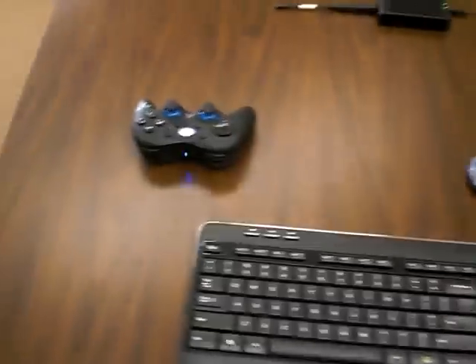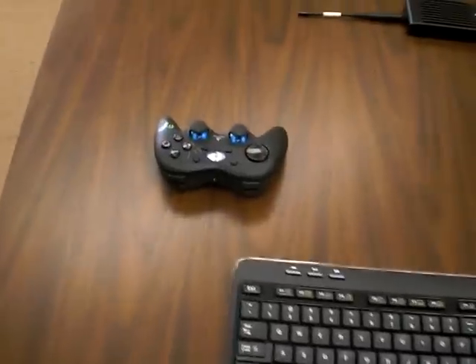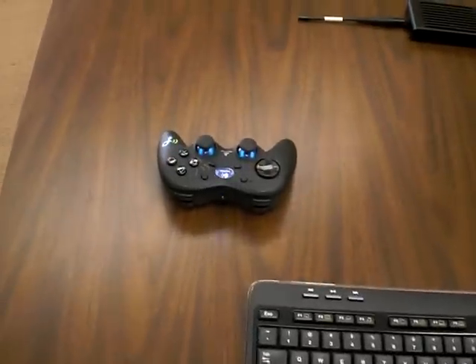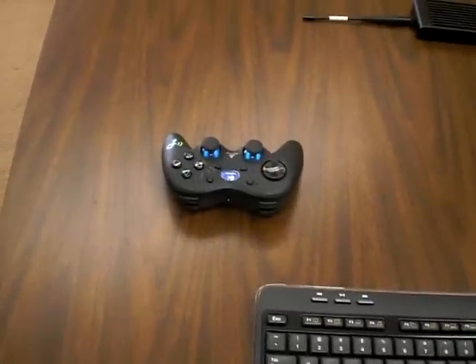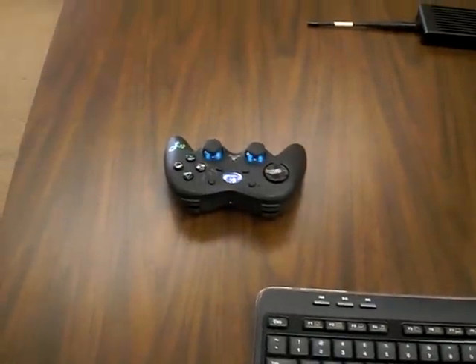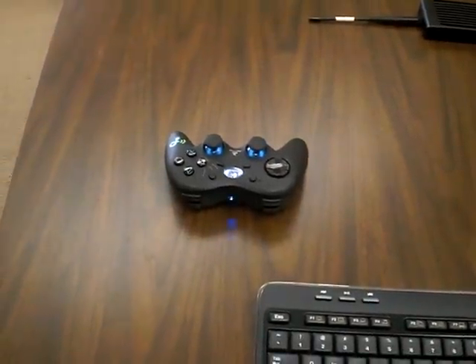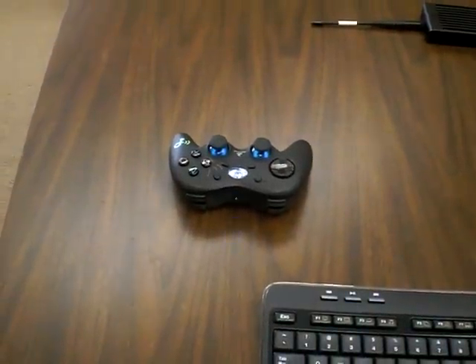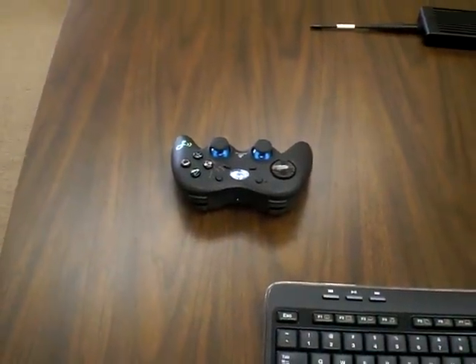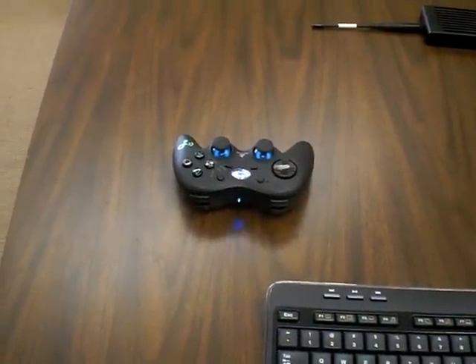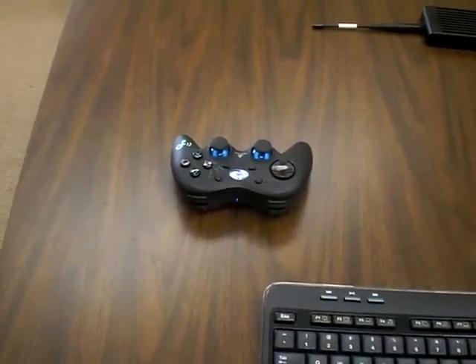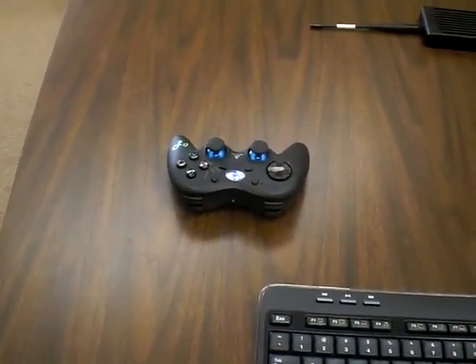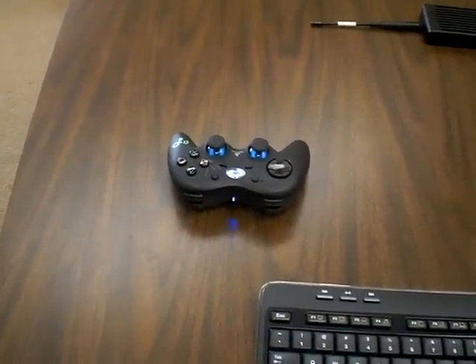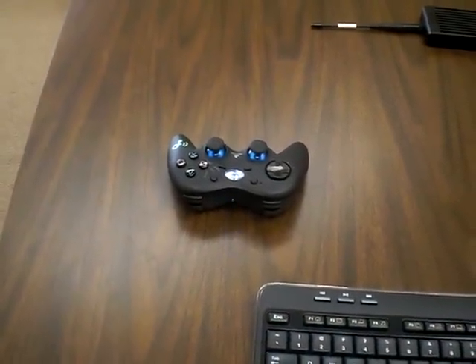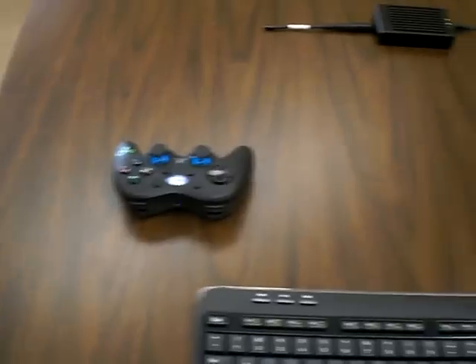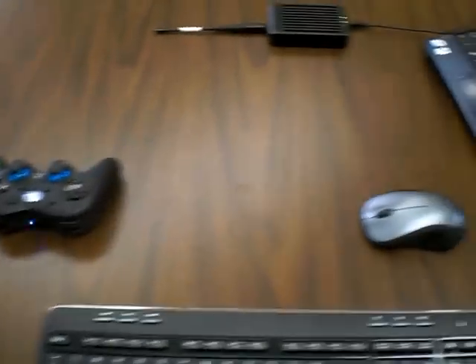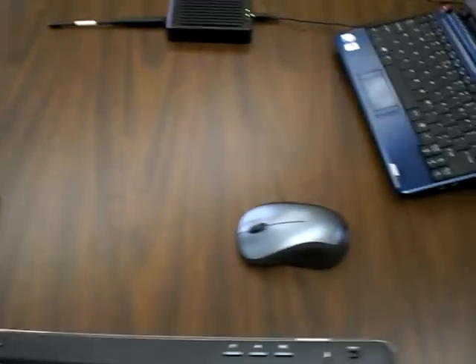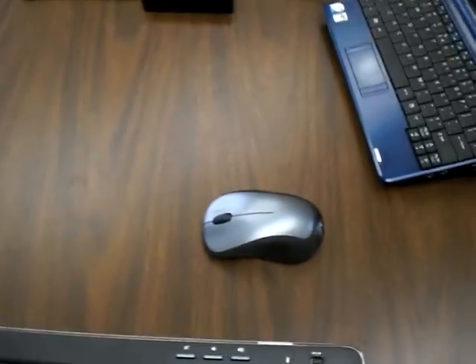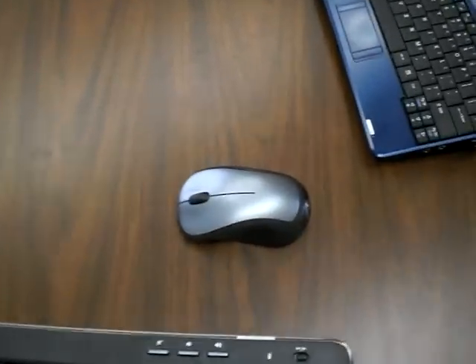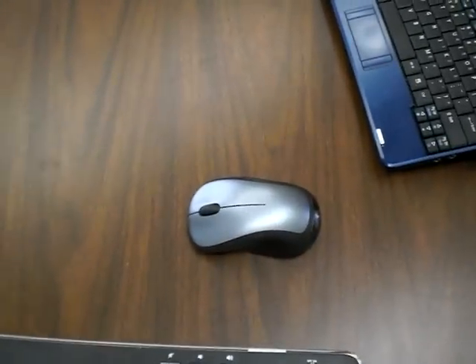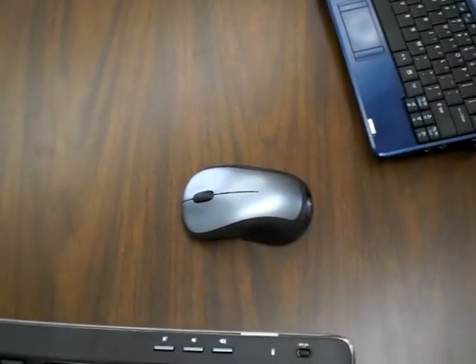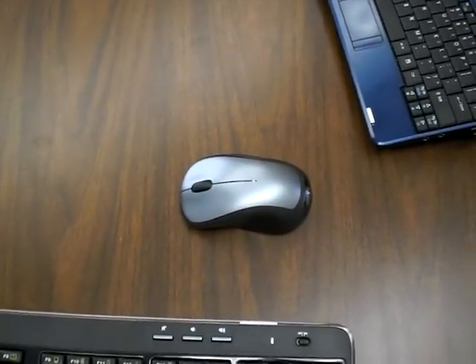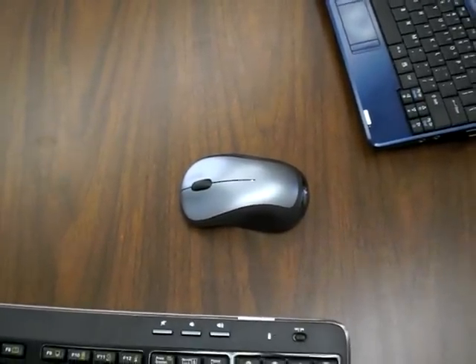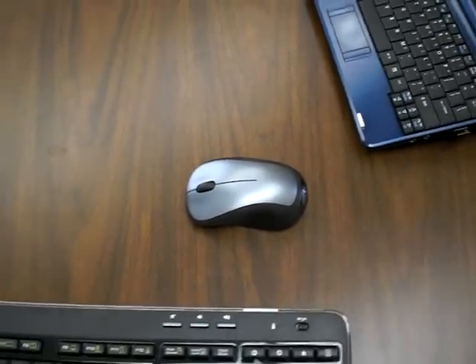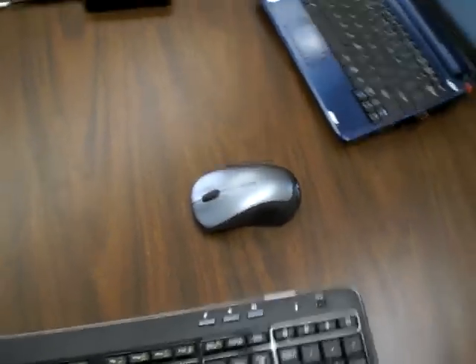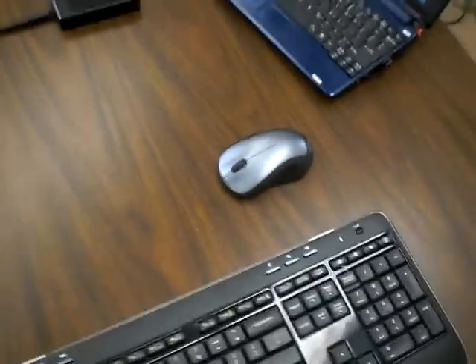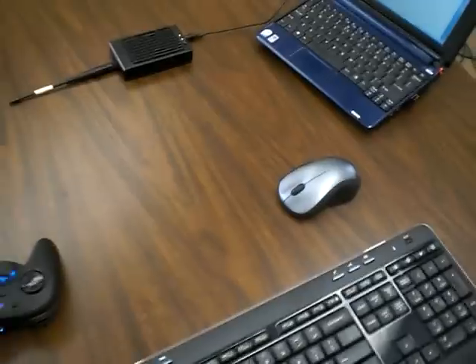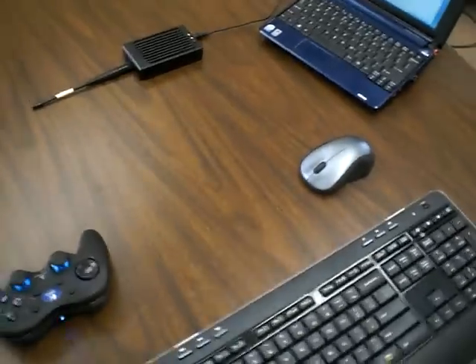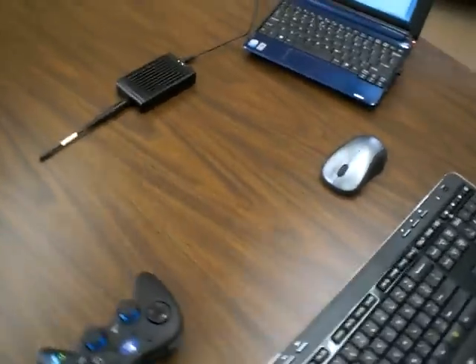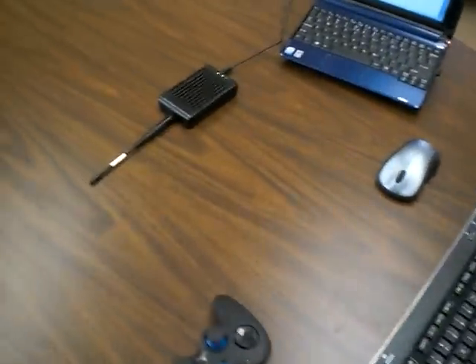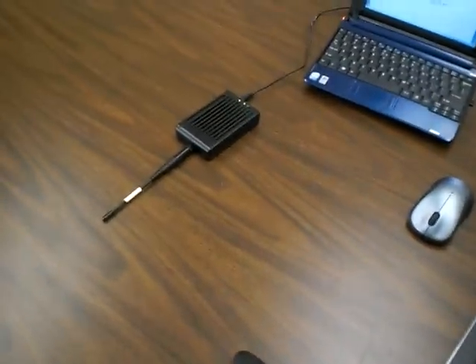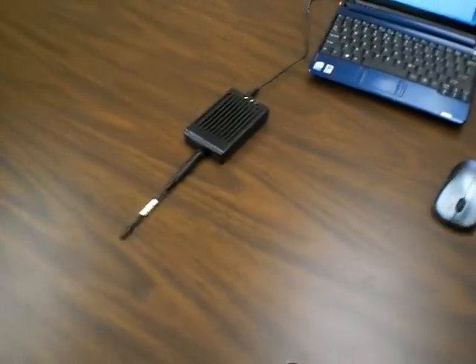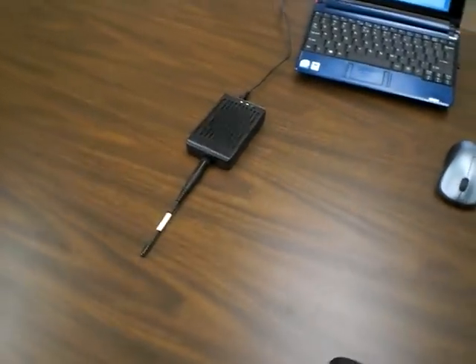We have a wireless game controller, and you can see the LED blinking indicating that it's receiving charge. We also have a wireless mouse with the LED blinking indicating that it's receiving charge. They are receiving charge from this transmitter that's here on the table.